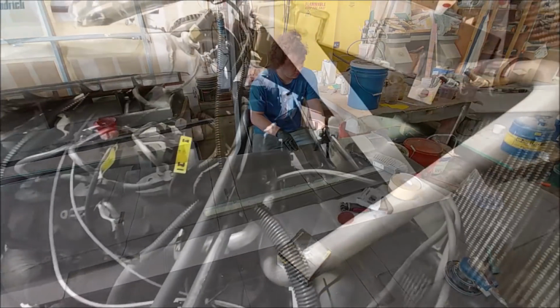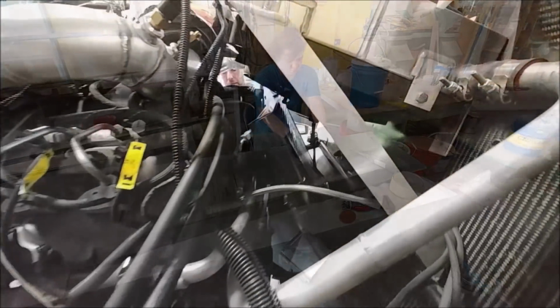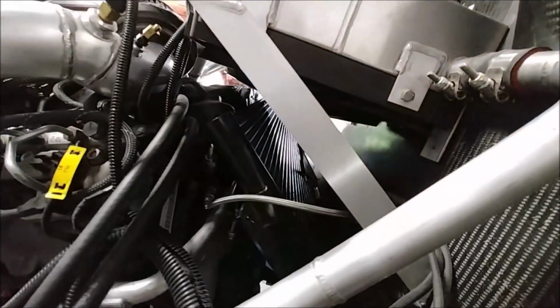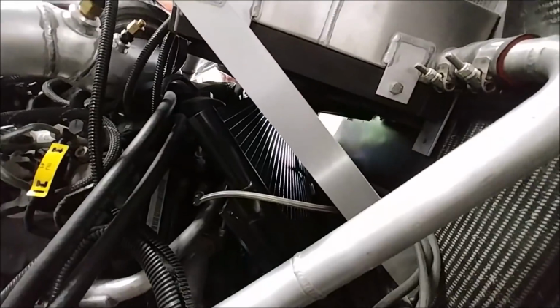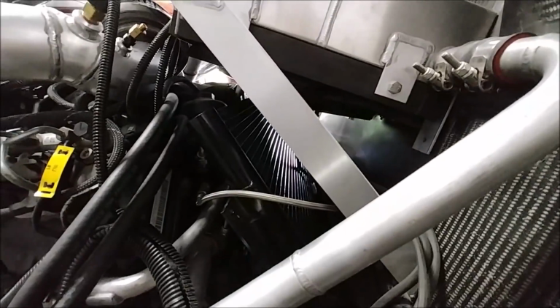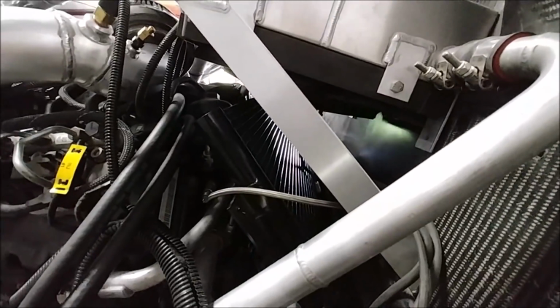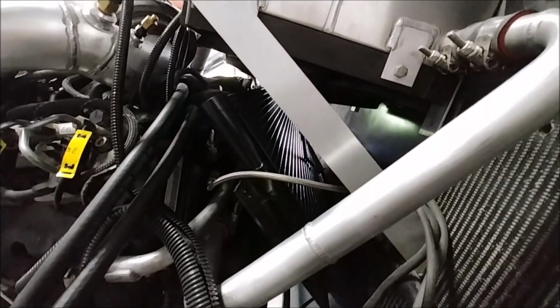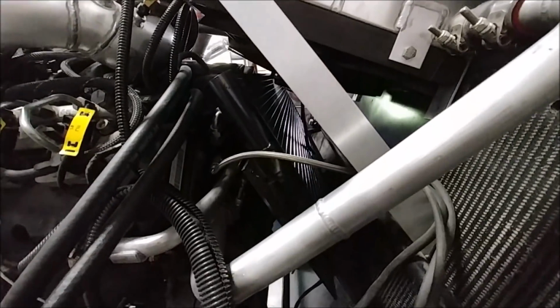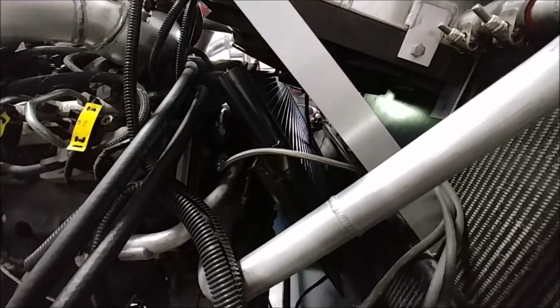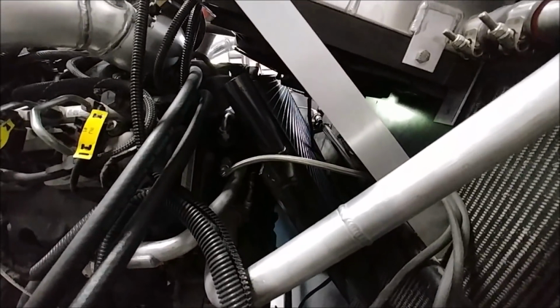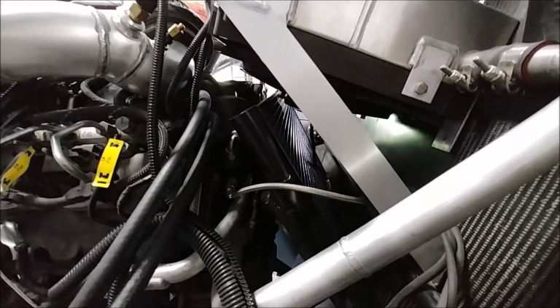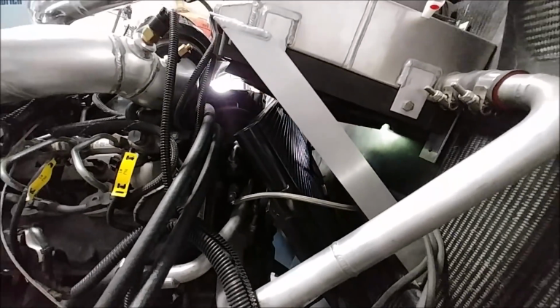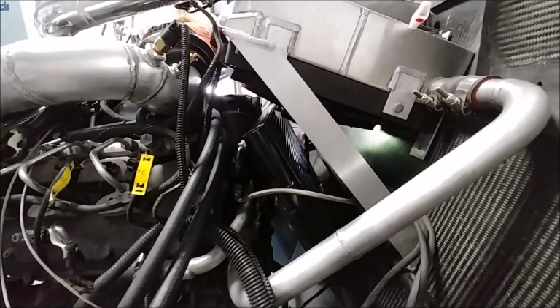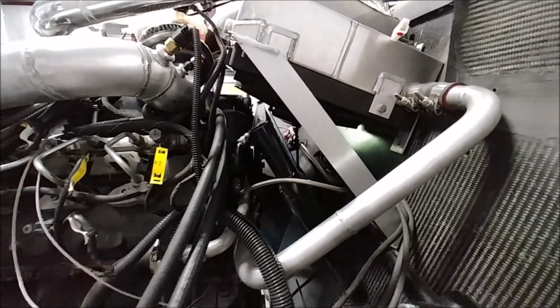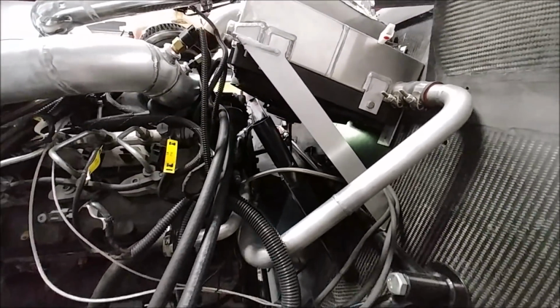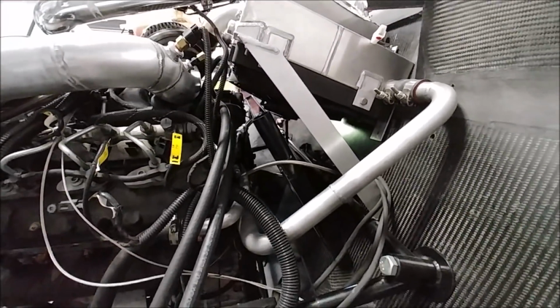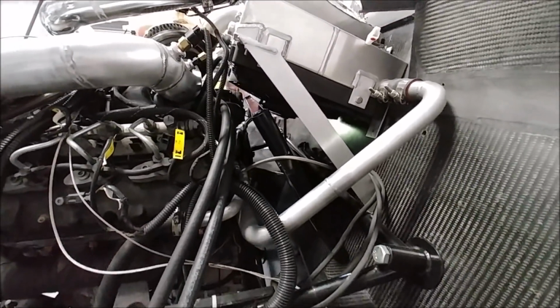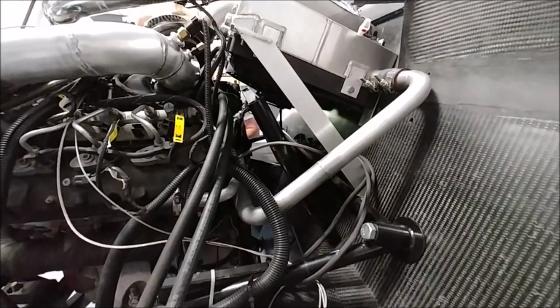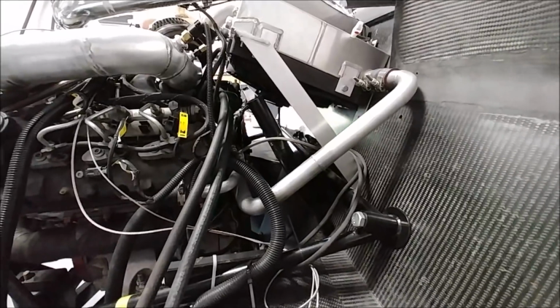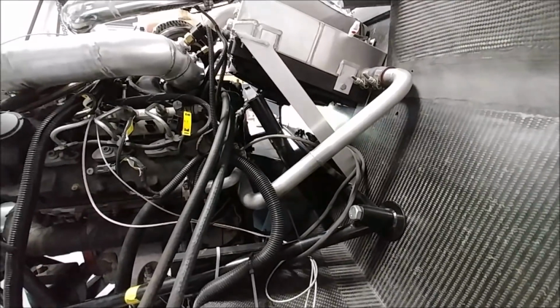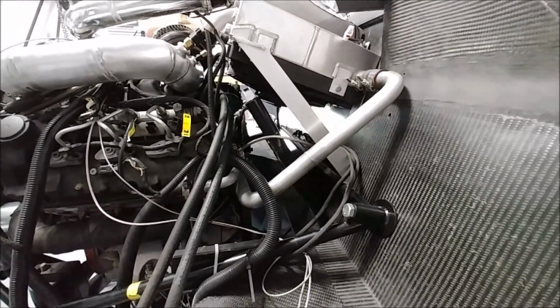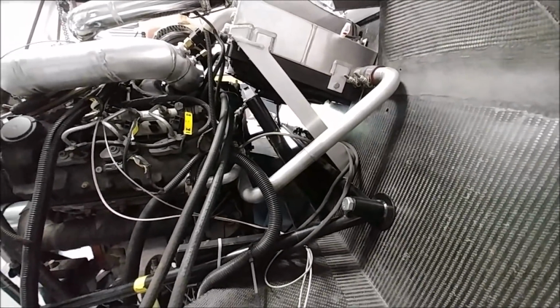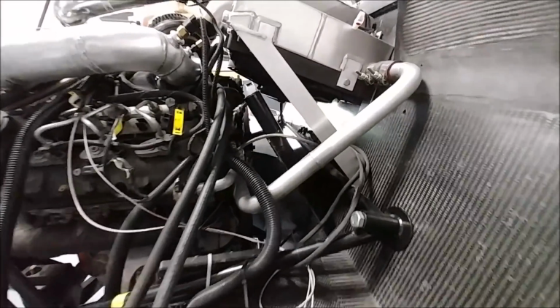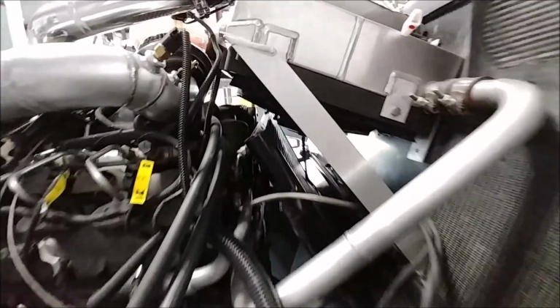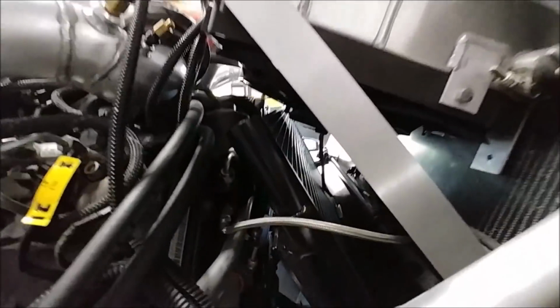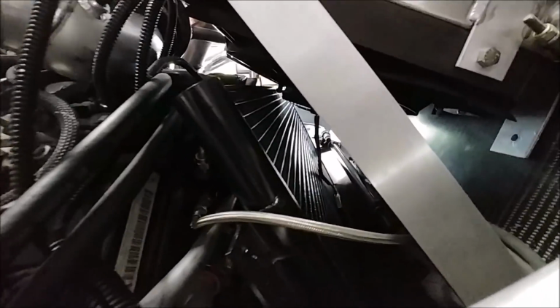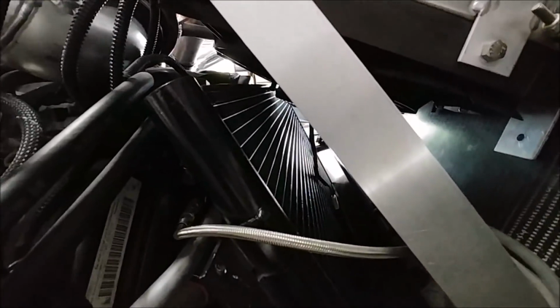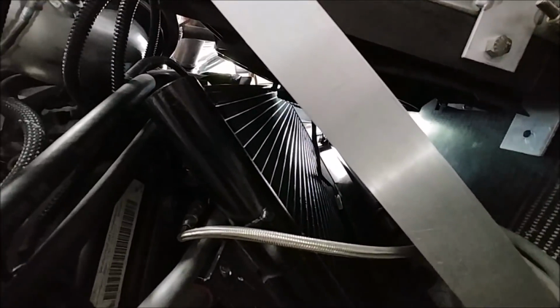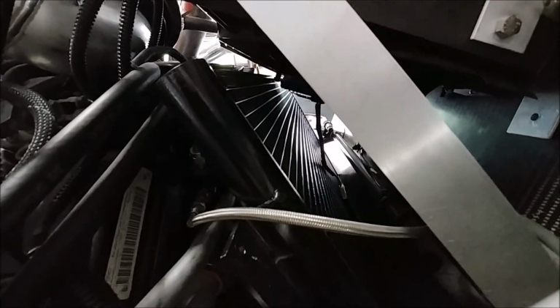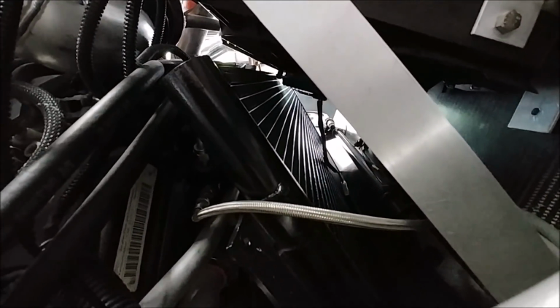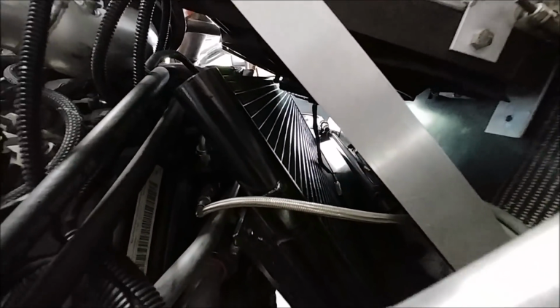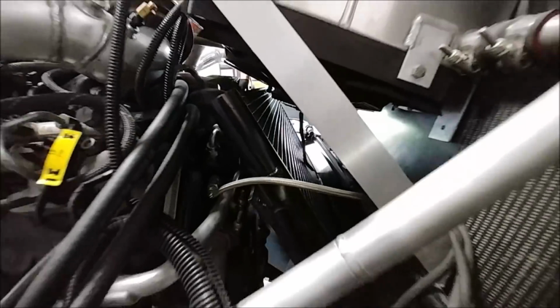Dan is continuing to work on the engine. As you can see here, he's test fitted the condenser for the air conditioning system and is getting ready to start creating some brackets to hold that in place.